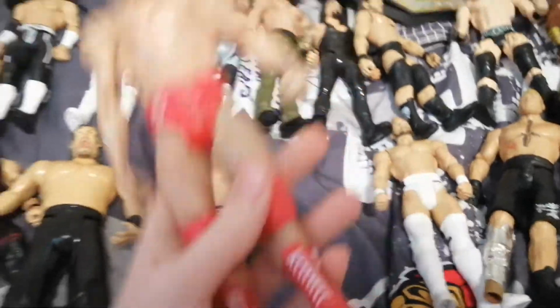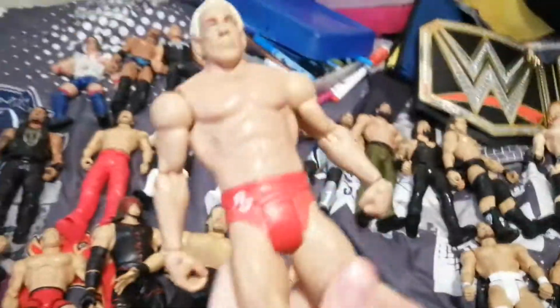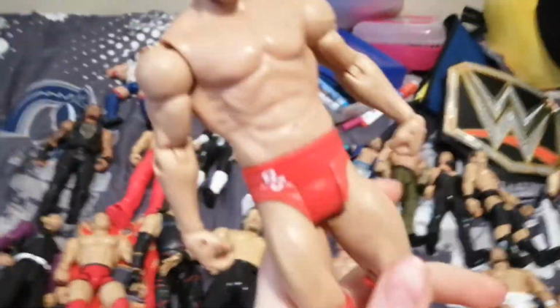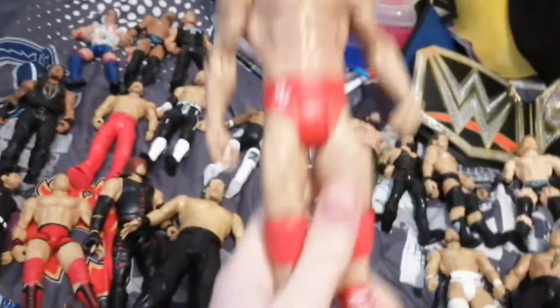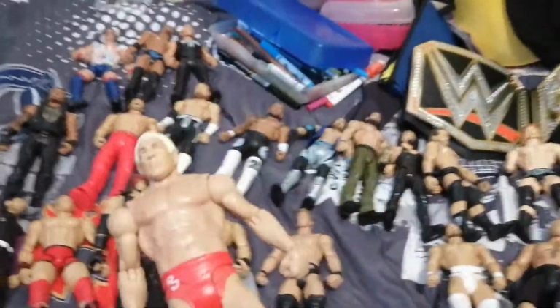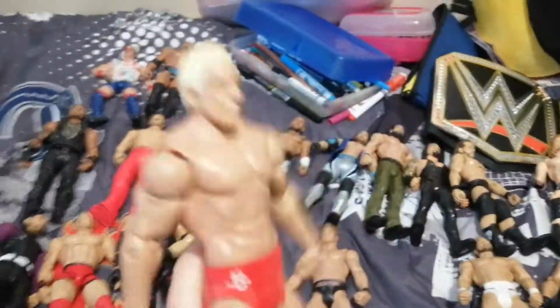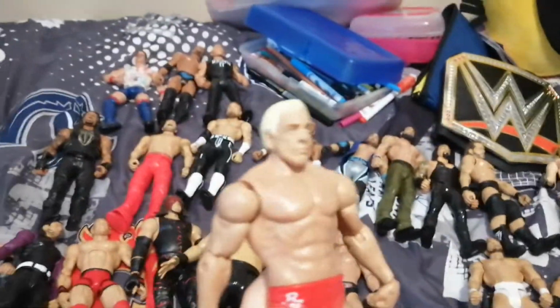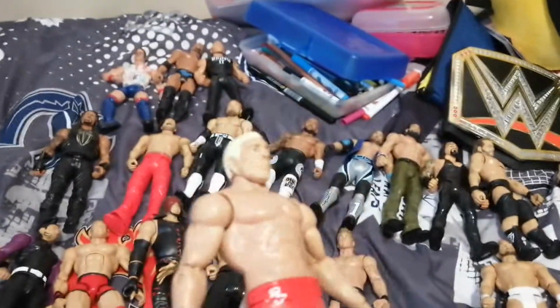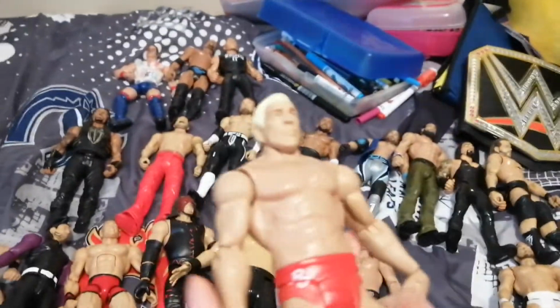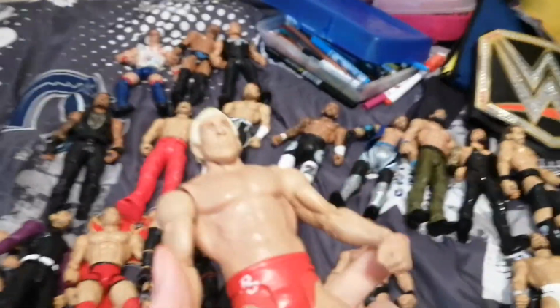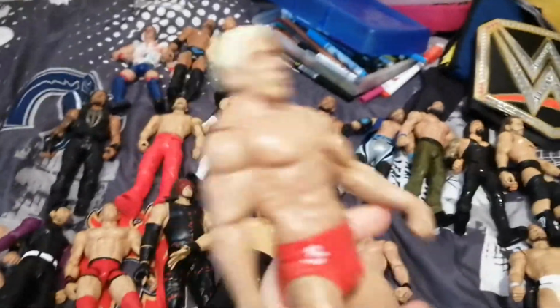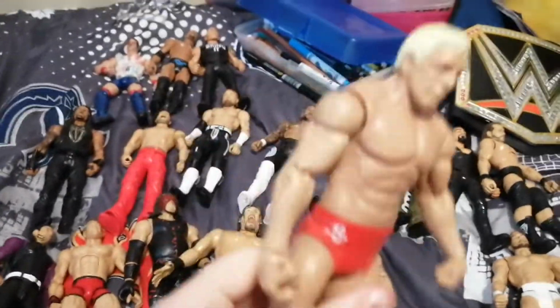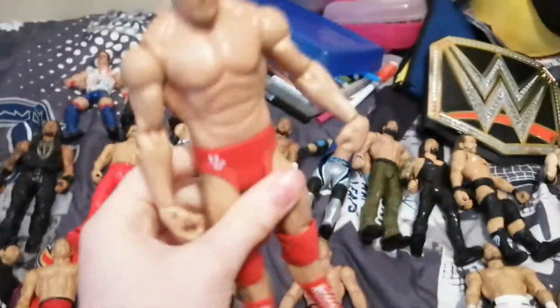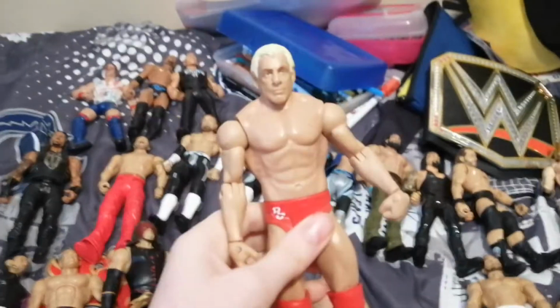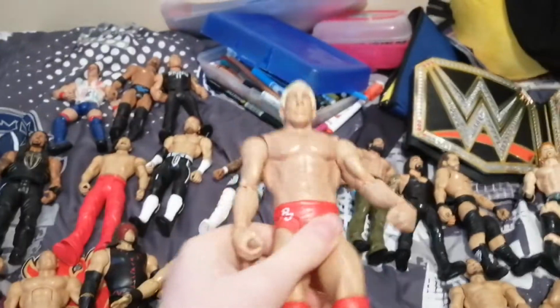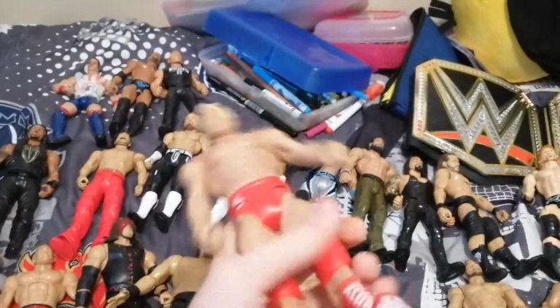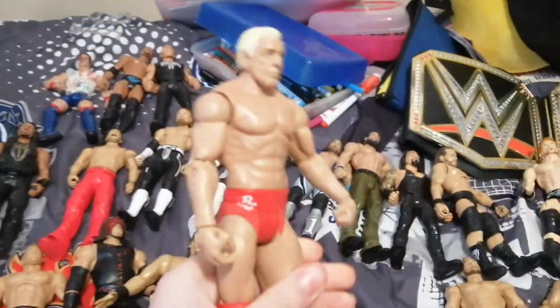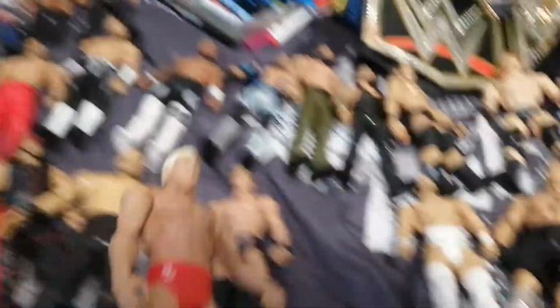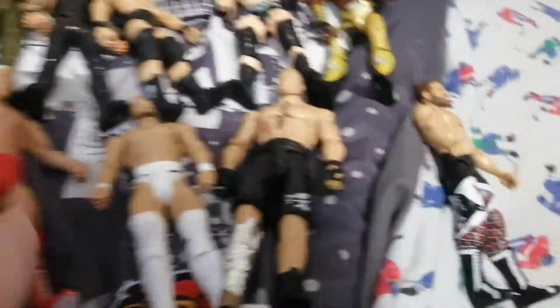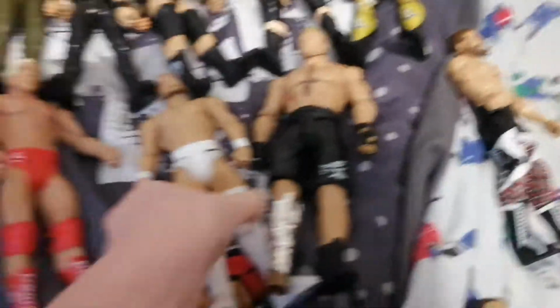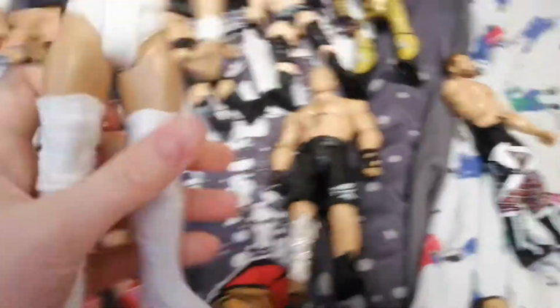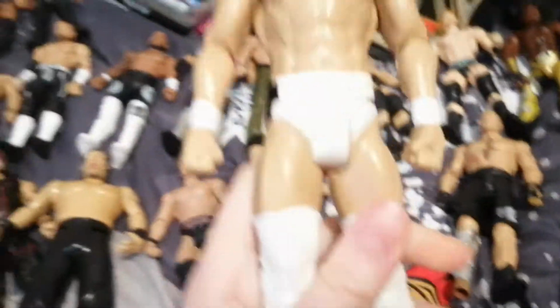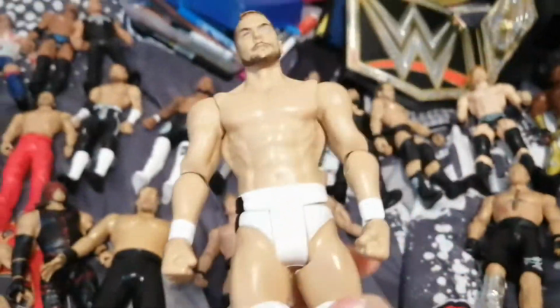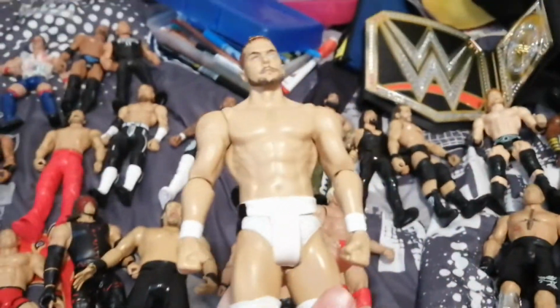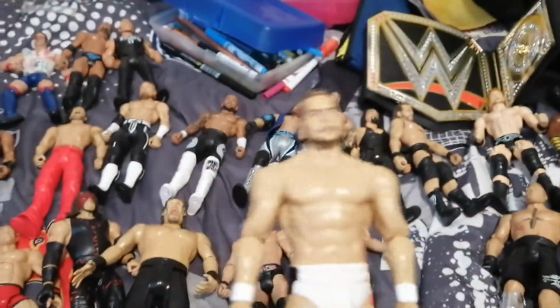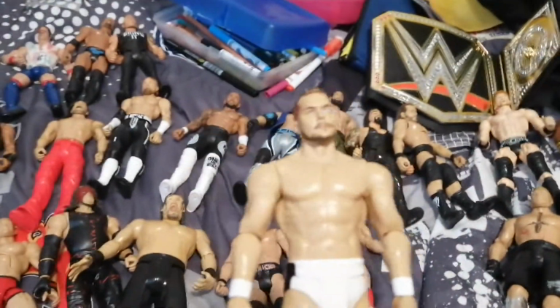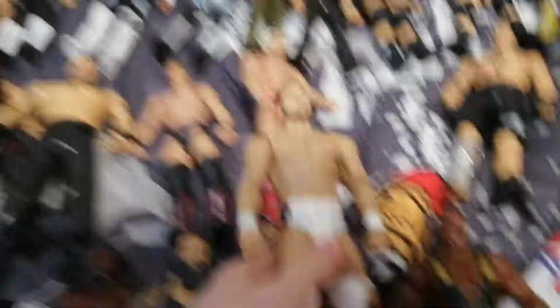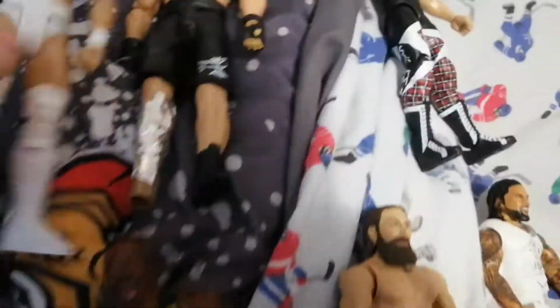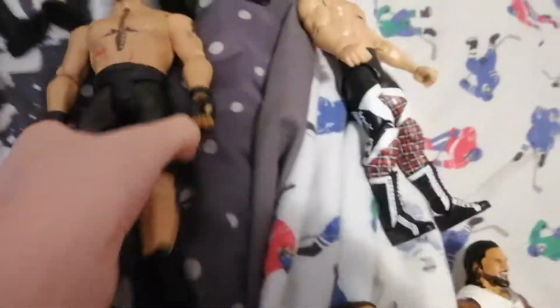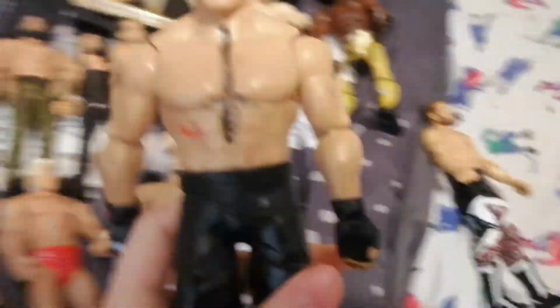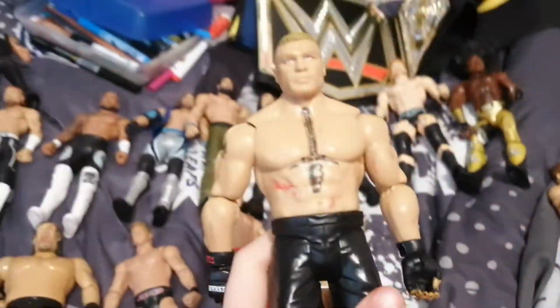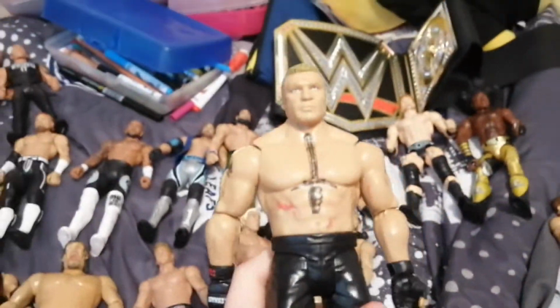This is that Ric Flair that I was talking about — pretty sure this was from the WrestleMania 32 battle pack. Finn Balor Basic. Brock Lesnar Basic.